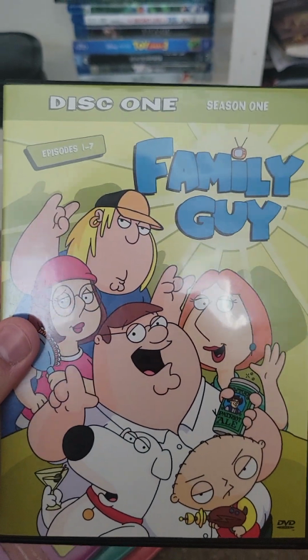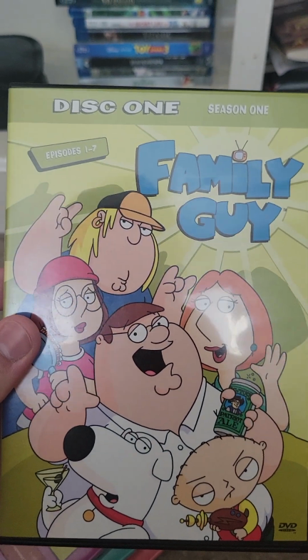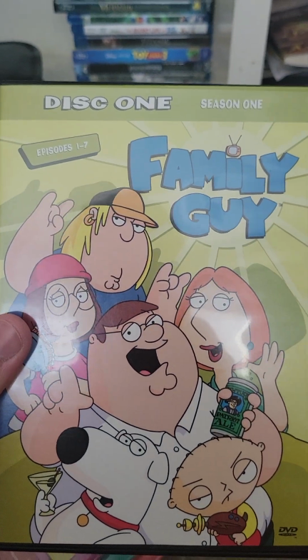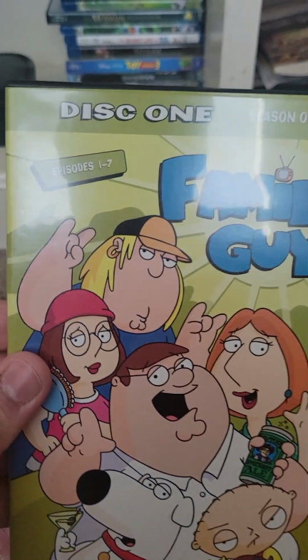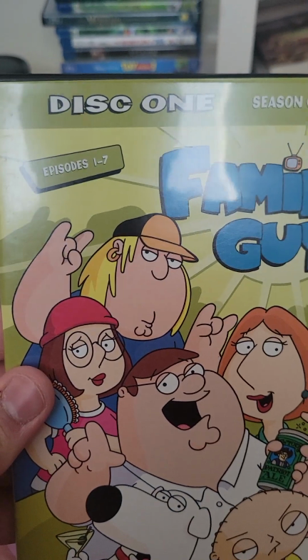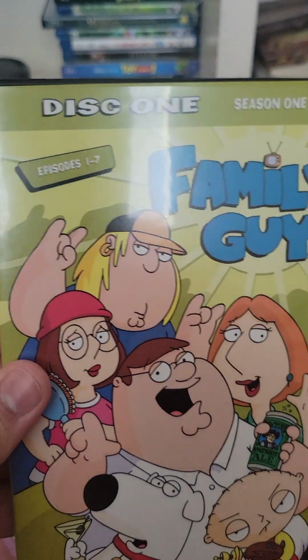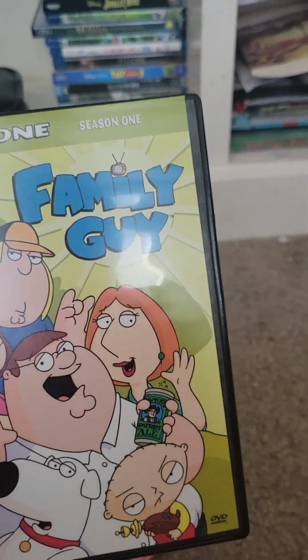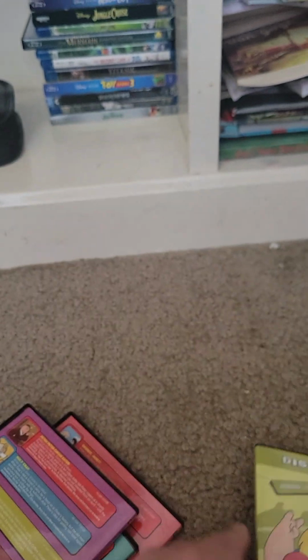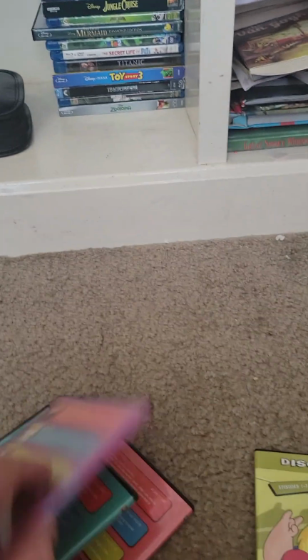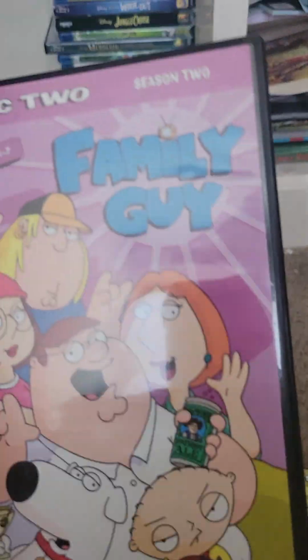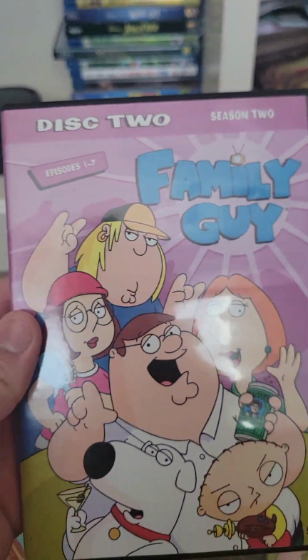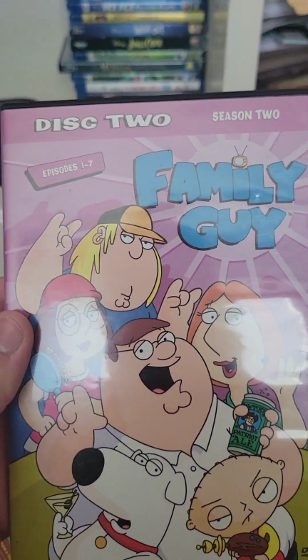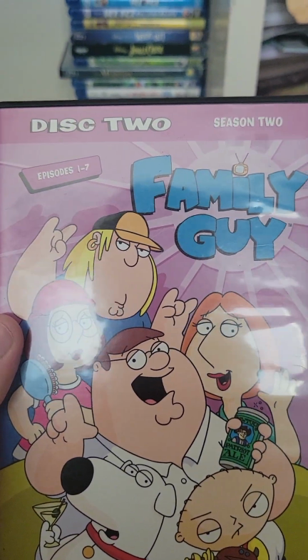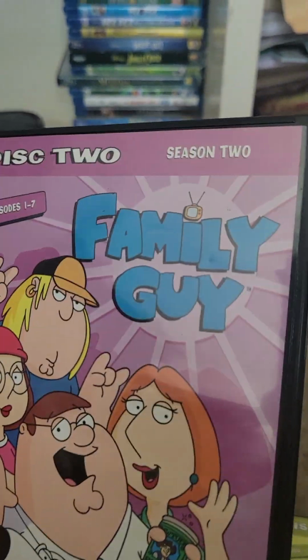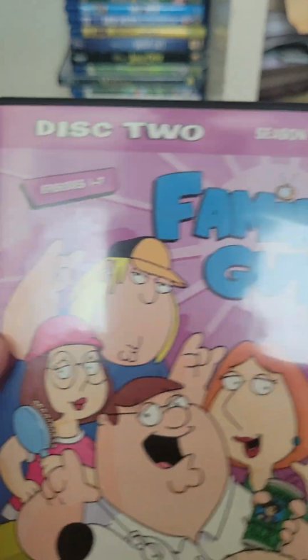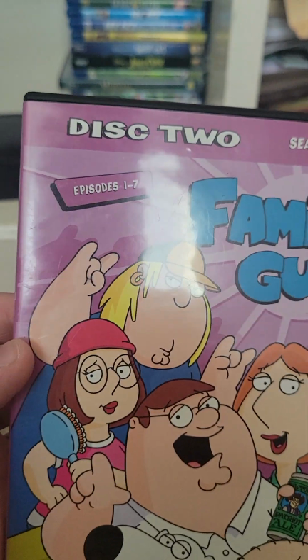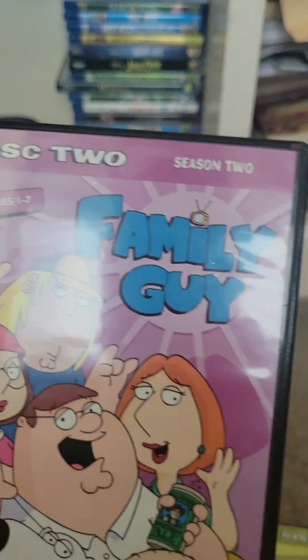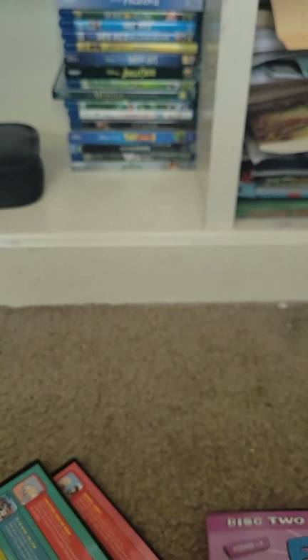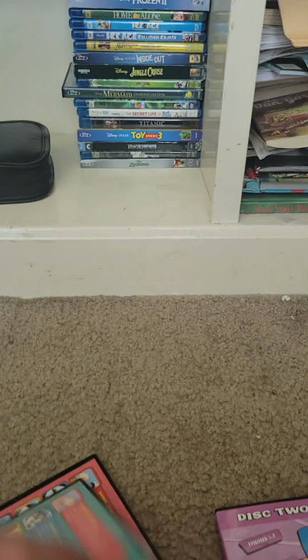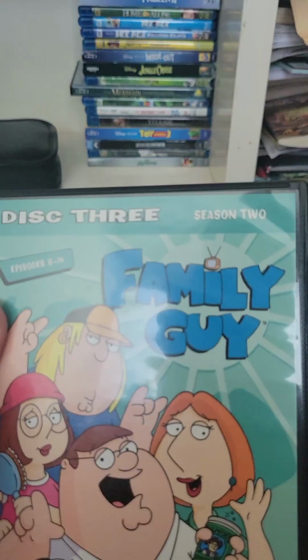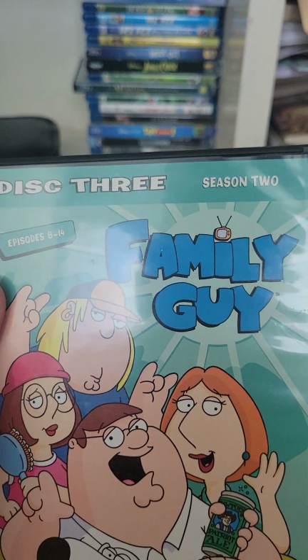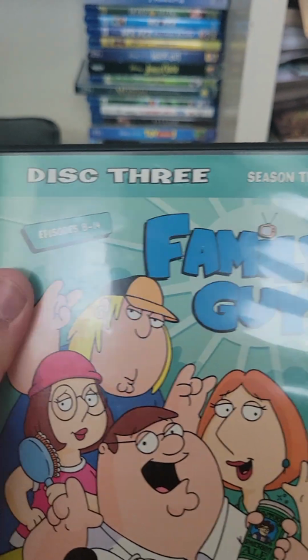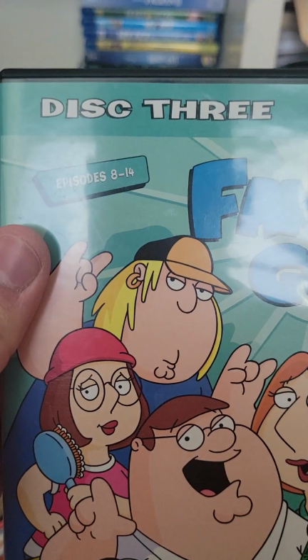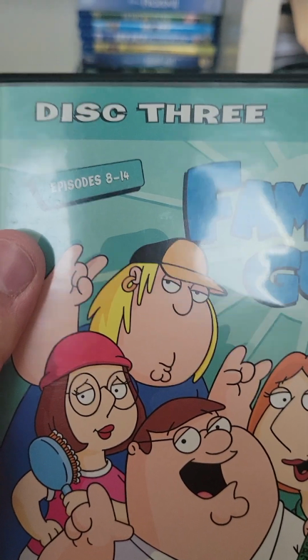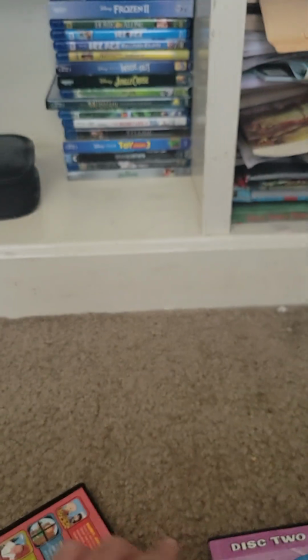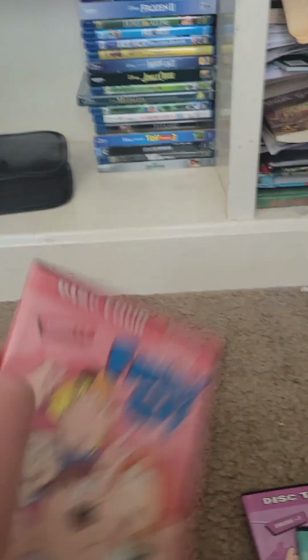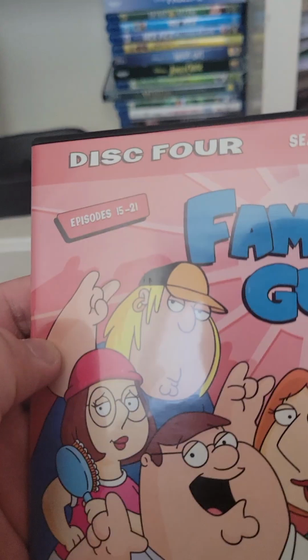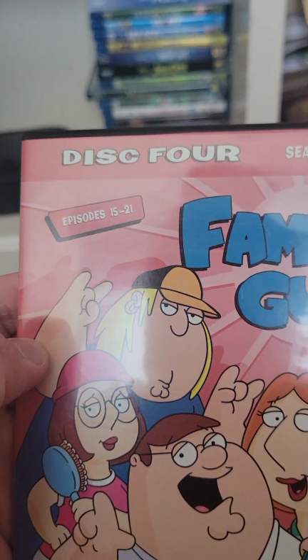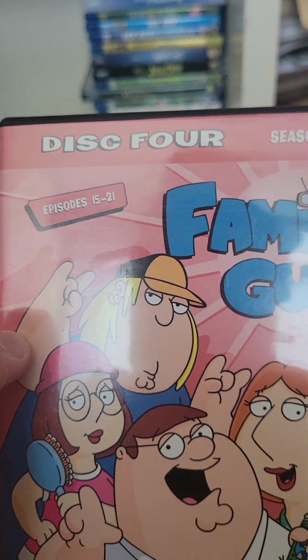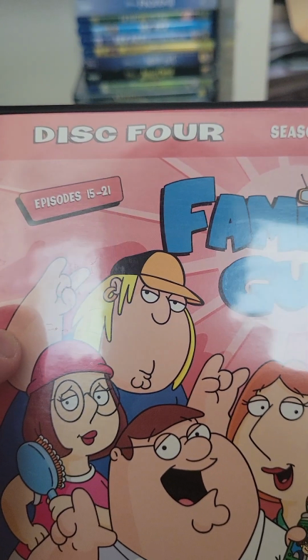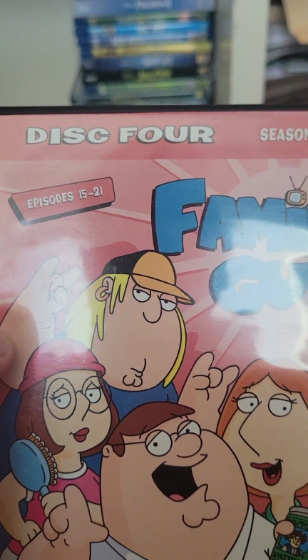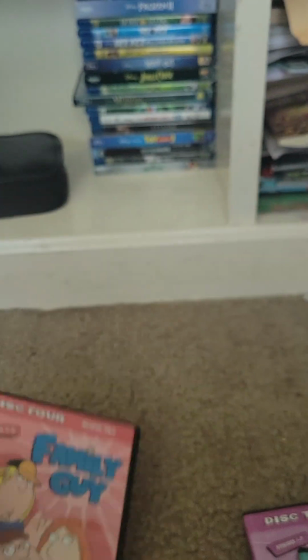Disc one has episodes one to seven of Season 1. Disc two has episodes one to seven of Season 2. Disc three has episodes eight to fourteen, and disc four has episodes fifteen to twenty-one.